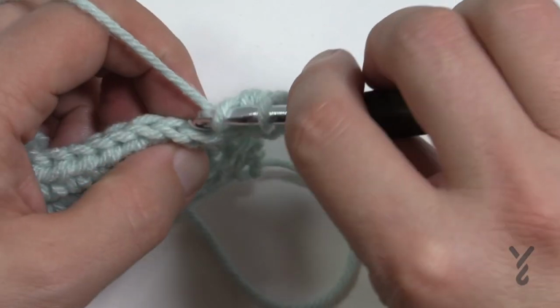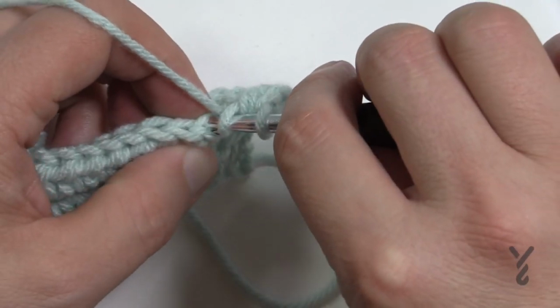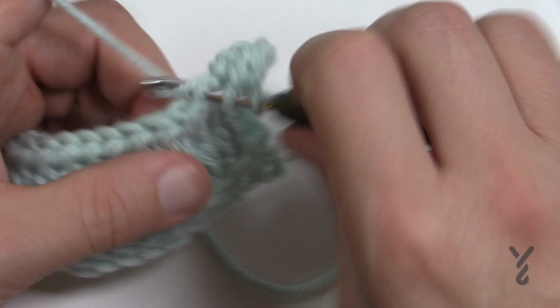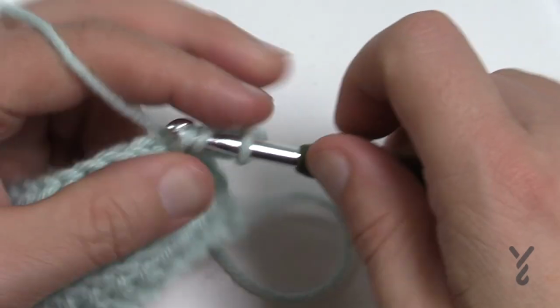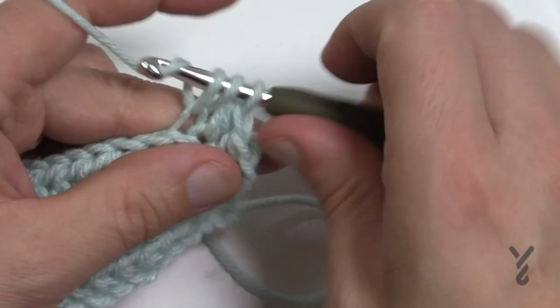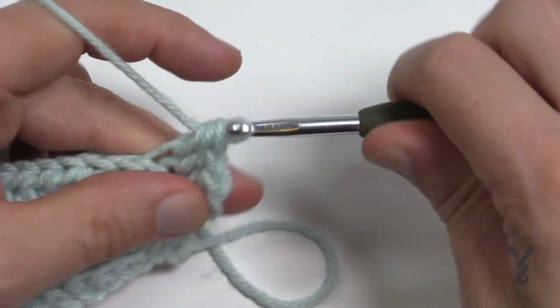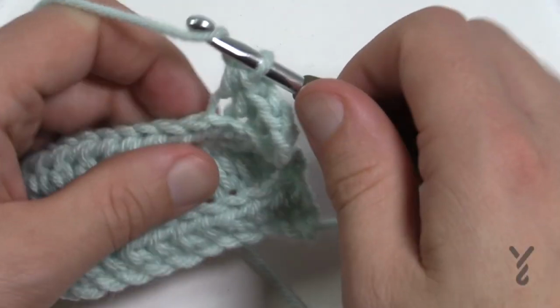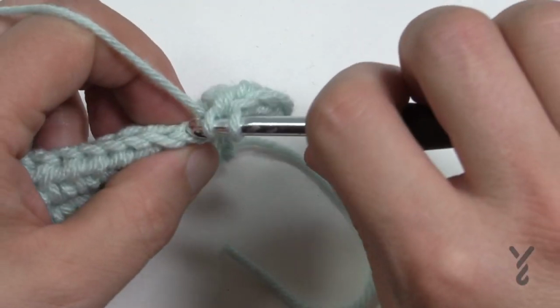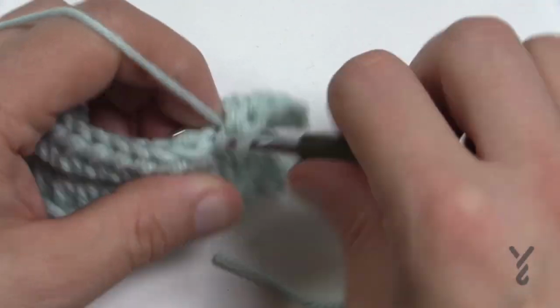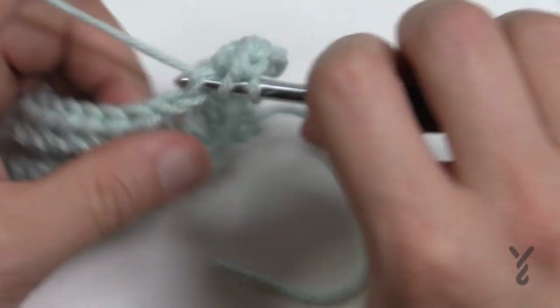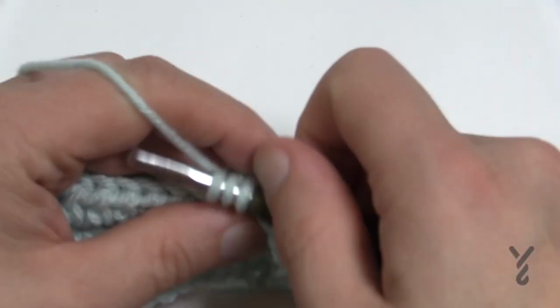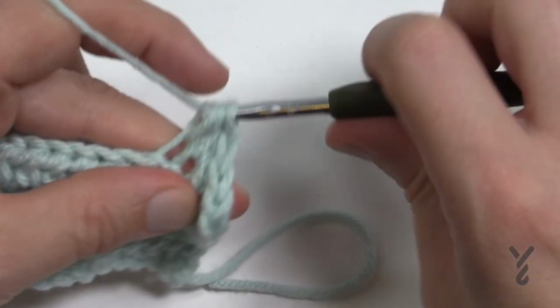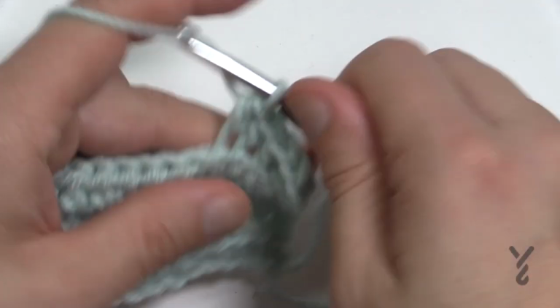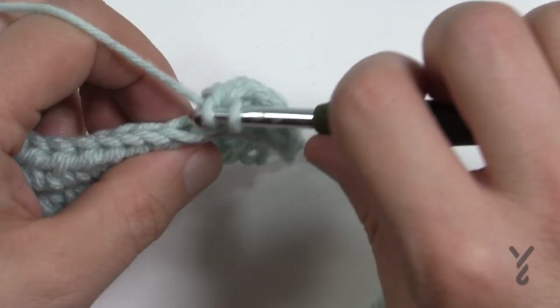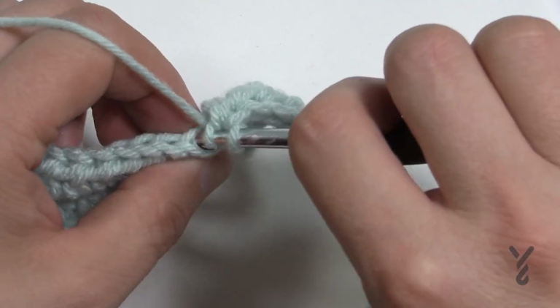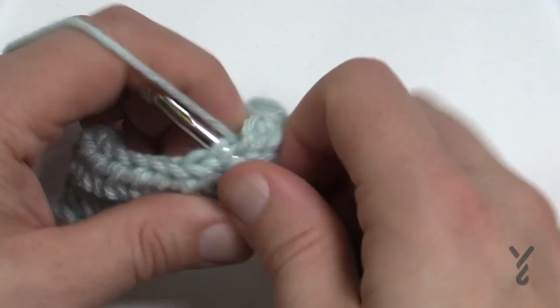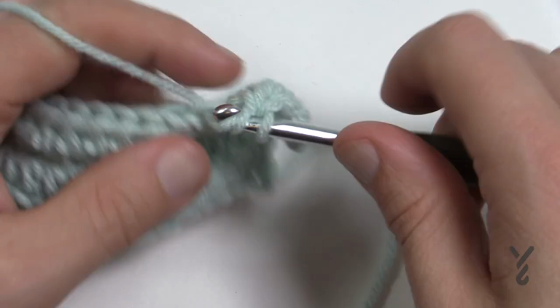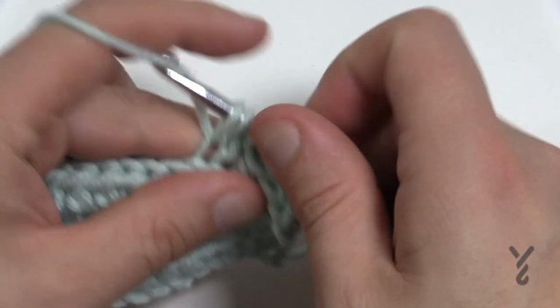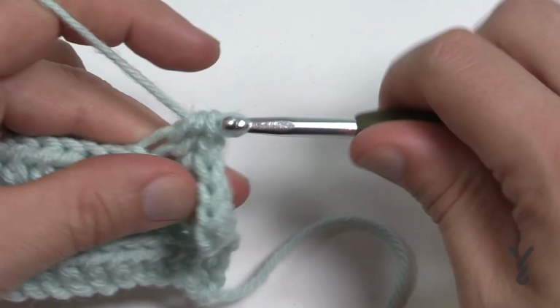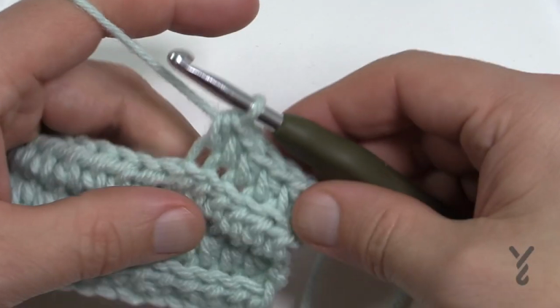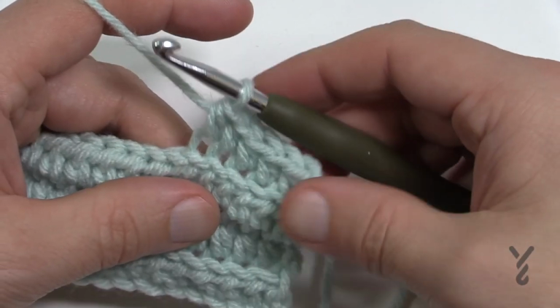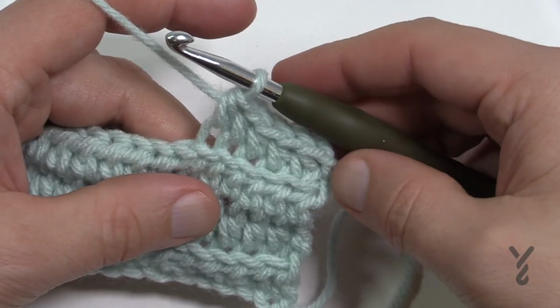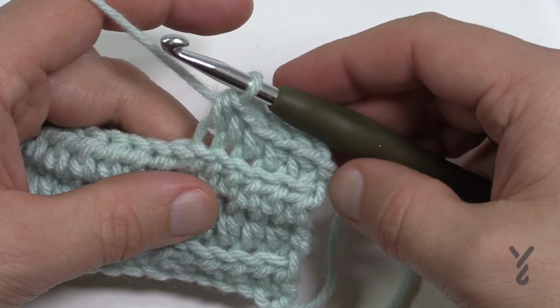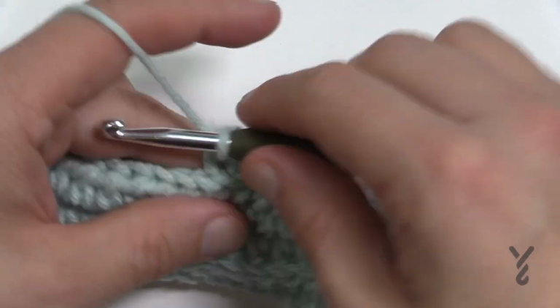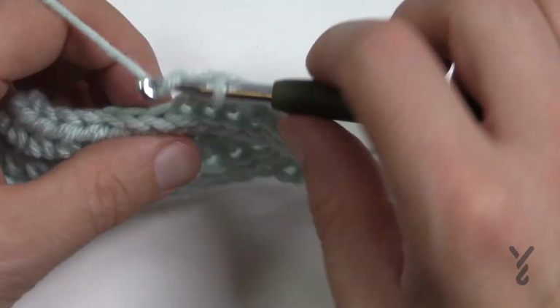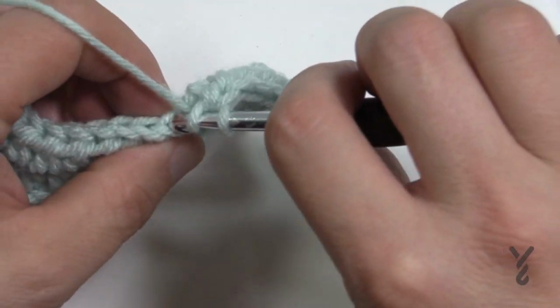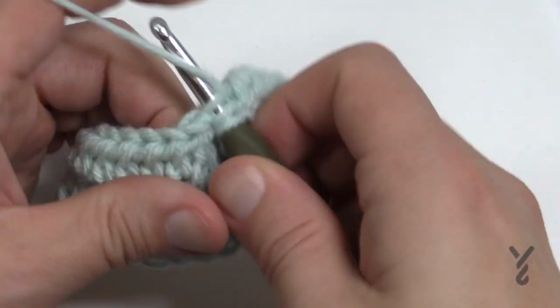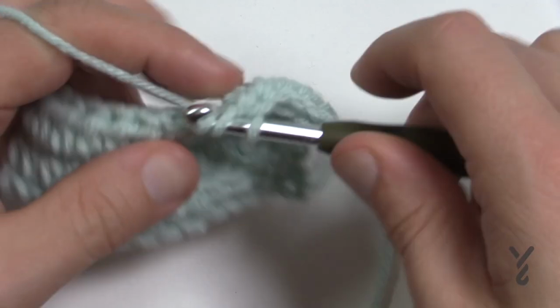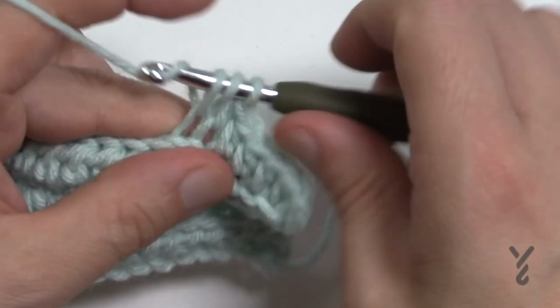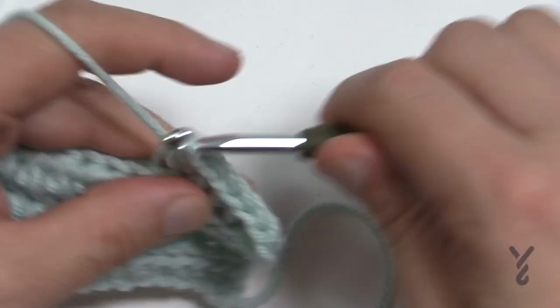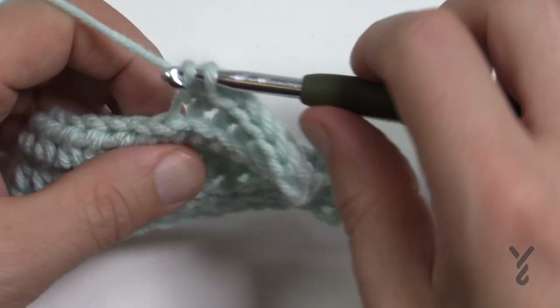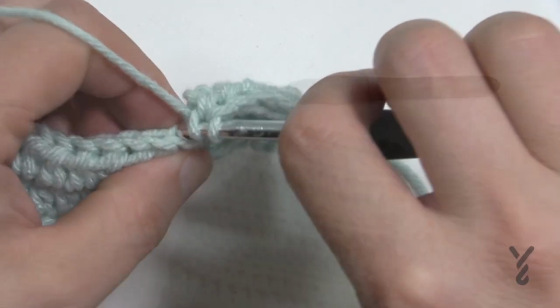Get up to seven rows done — just back and forth on the back loops of your half double crochets. Chain your two at the beginning, don't let it count as a stitch, and you'll have a perfect edge. Please do that and I'll see you at the end of row number seven.